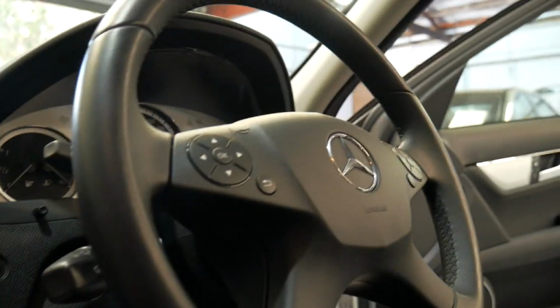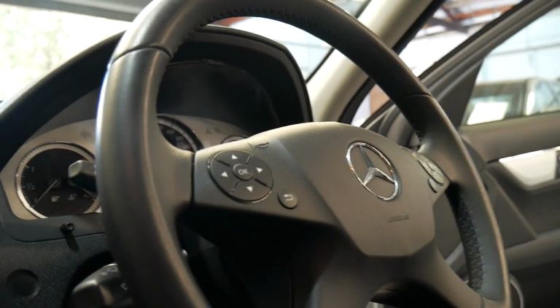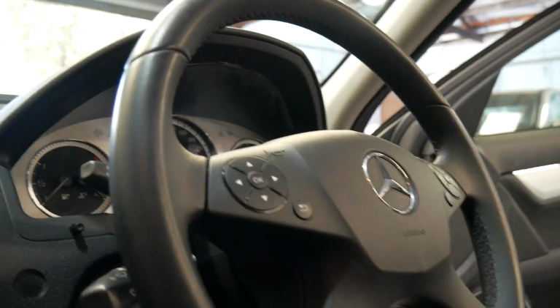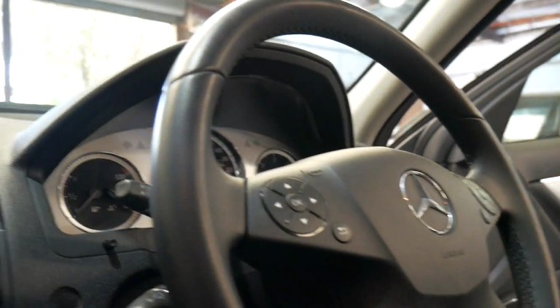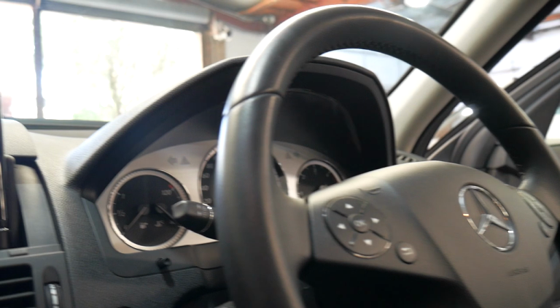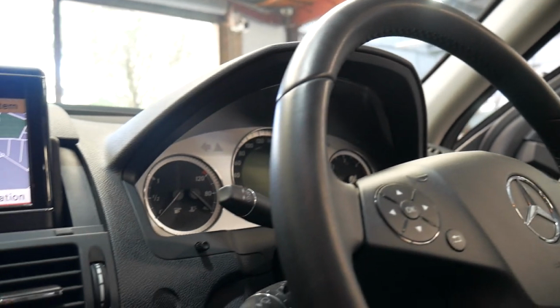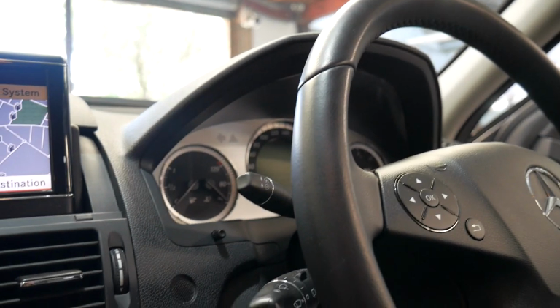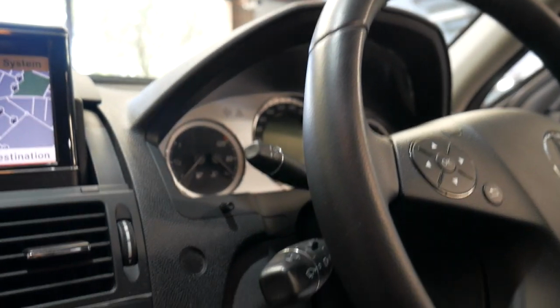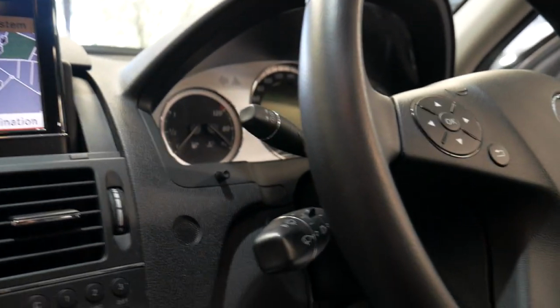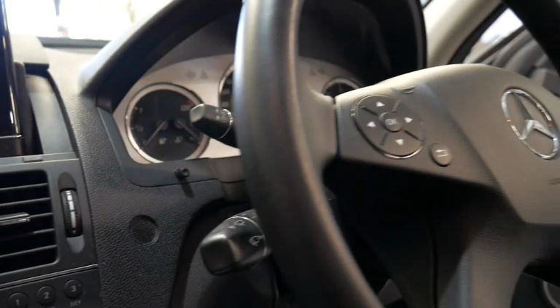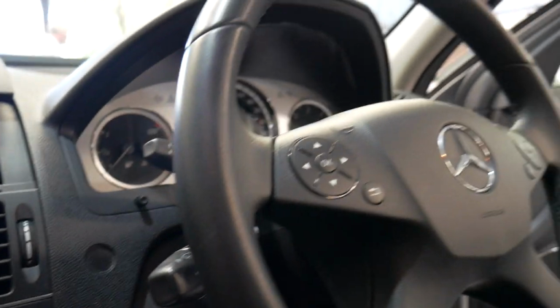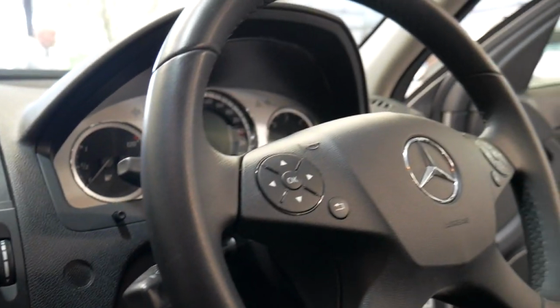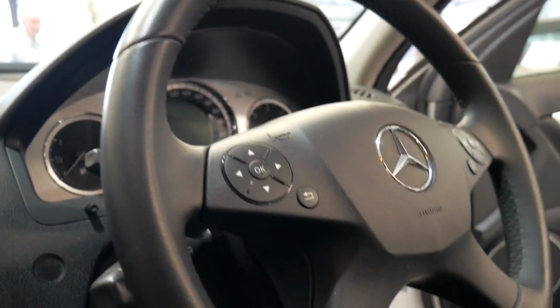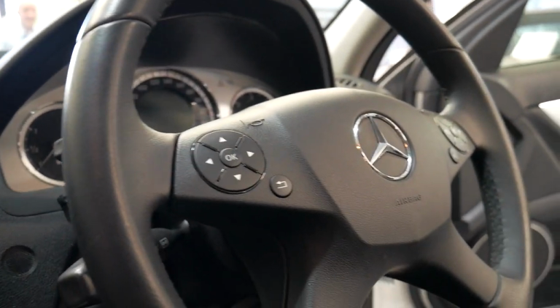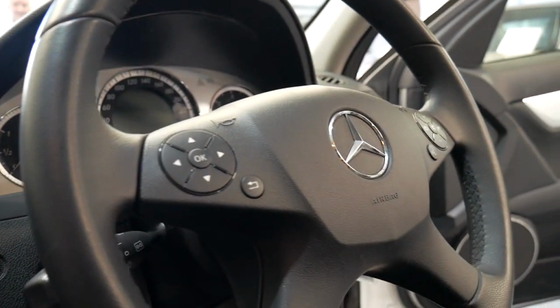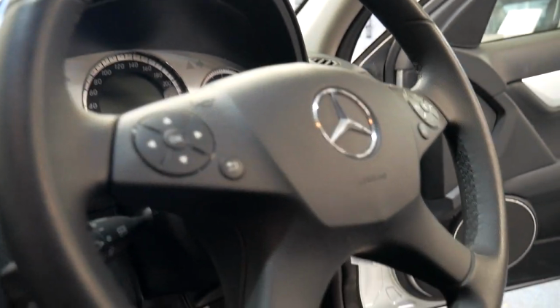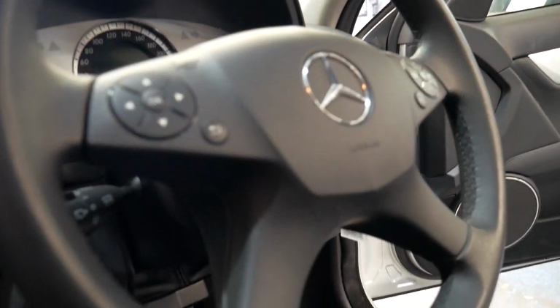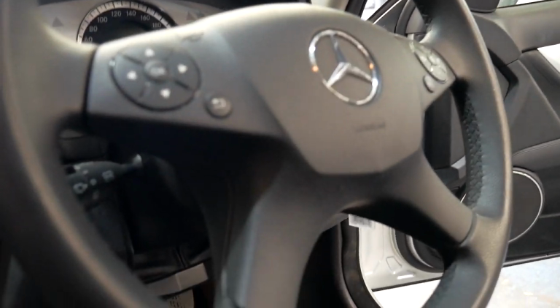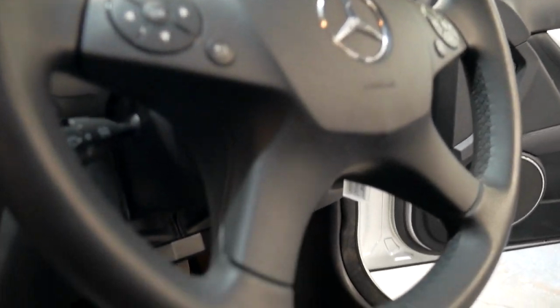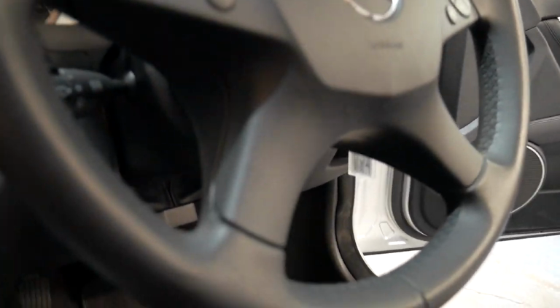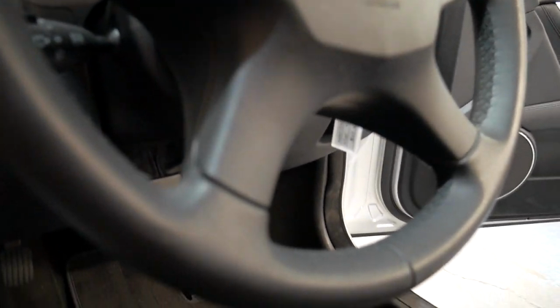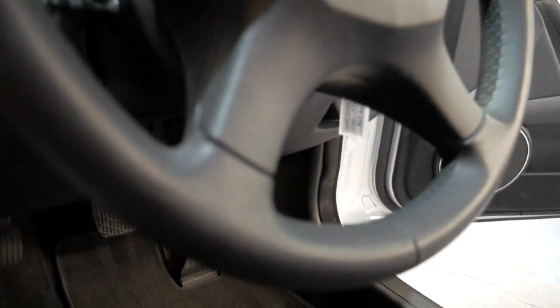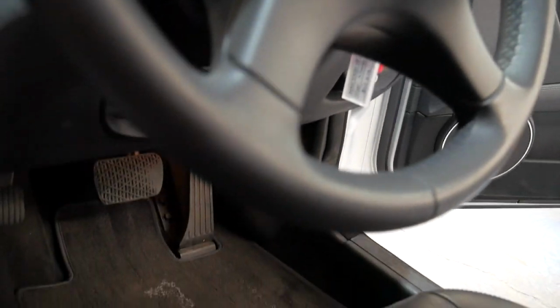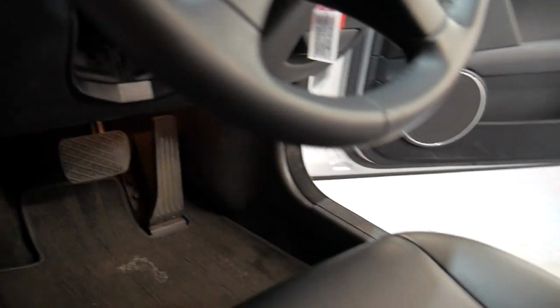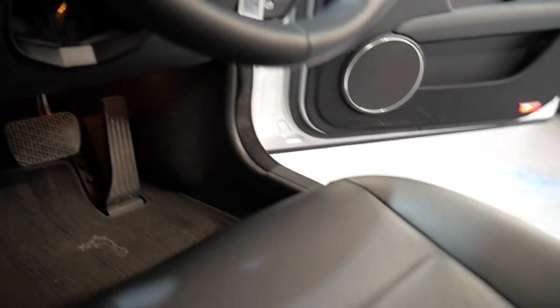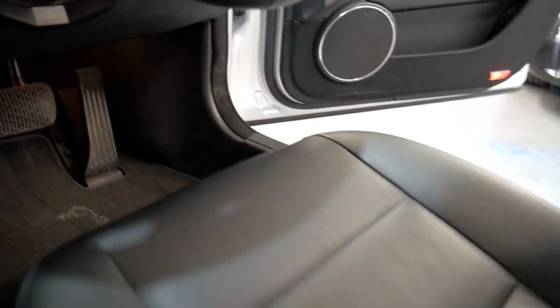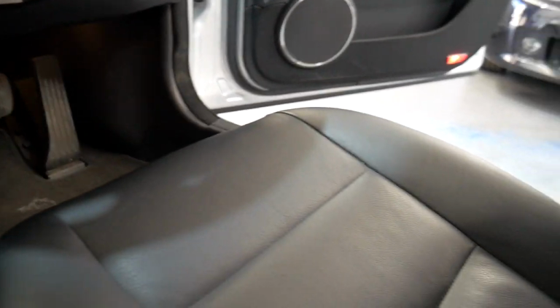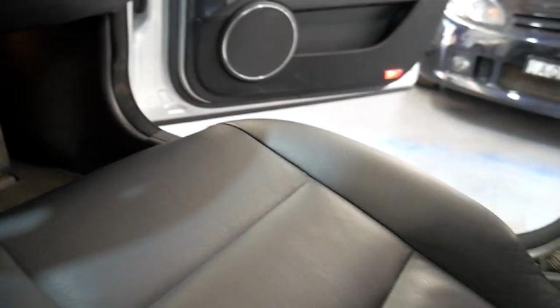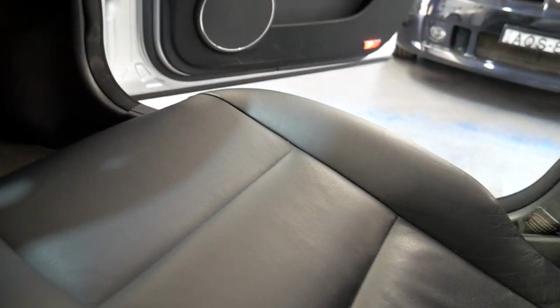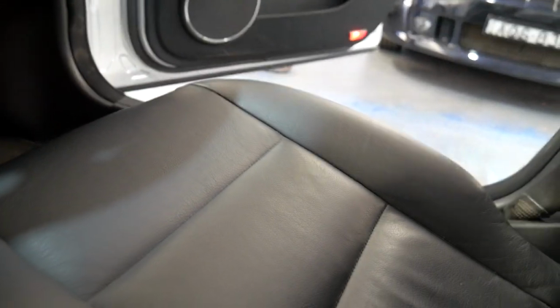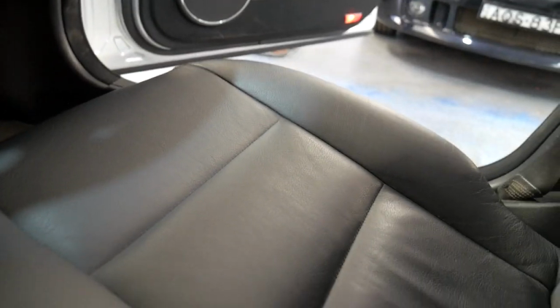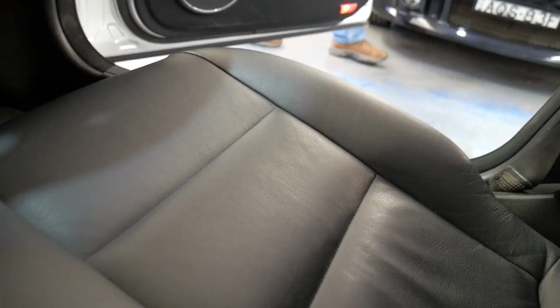The steering wheel doesn't have a lot of wear, and you've got things like automatic headlights and automatic windscreen wipers.